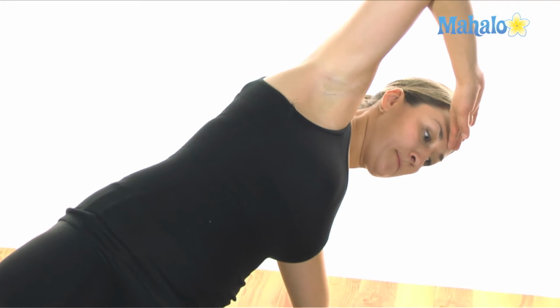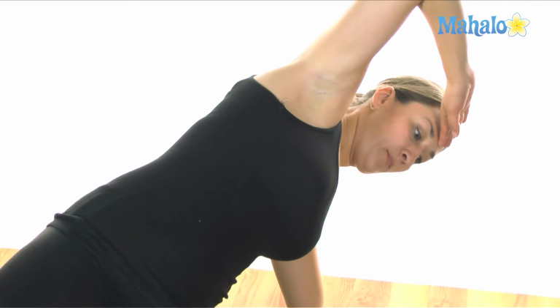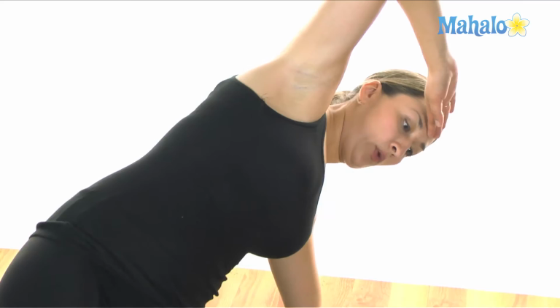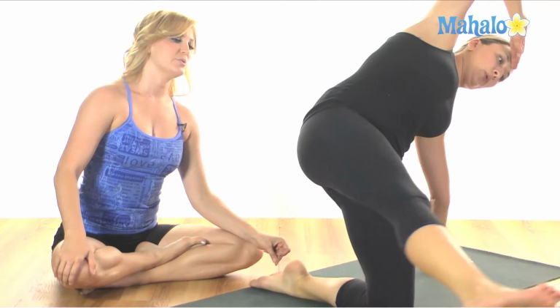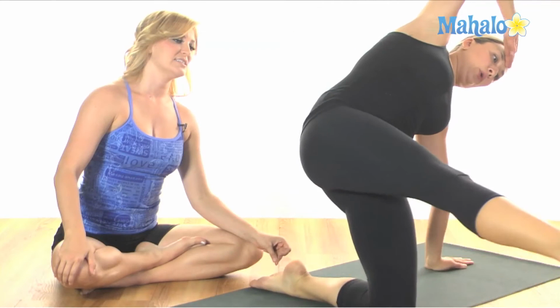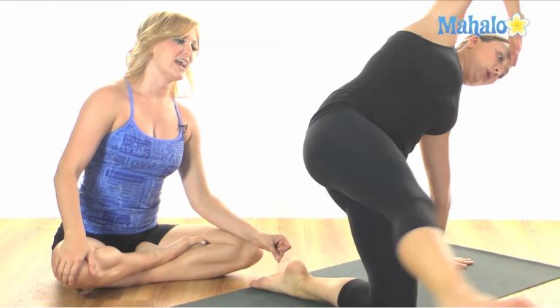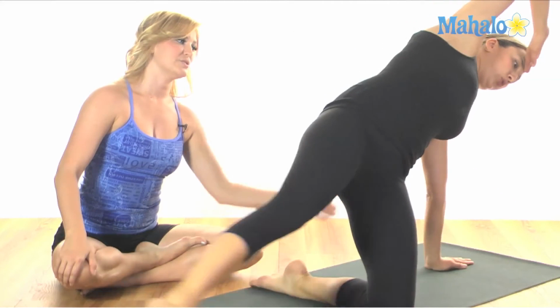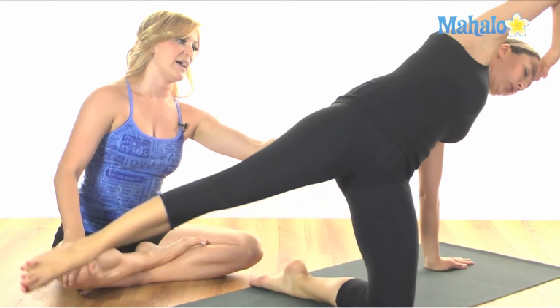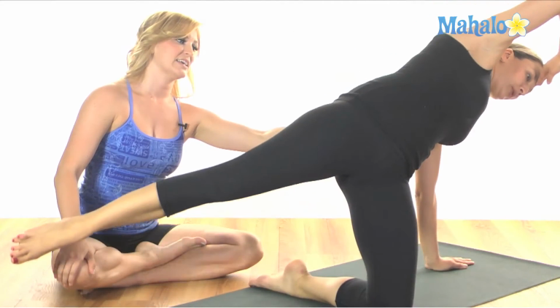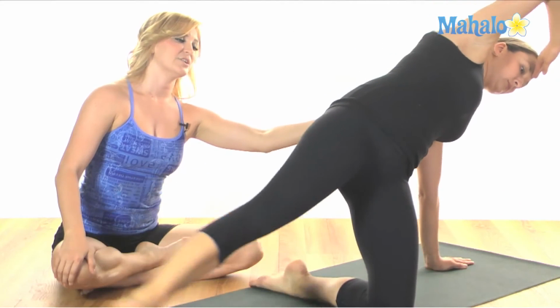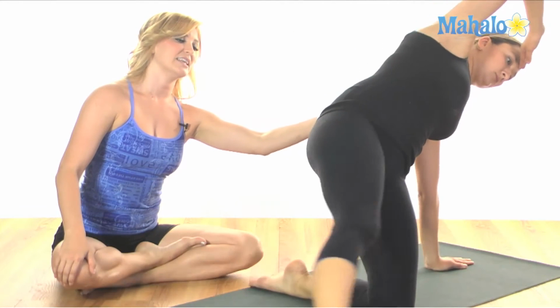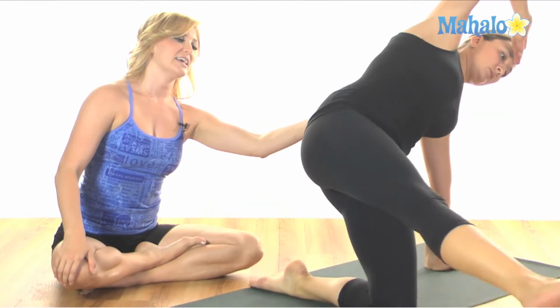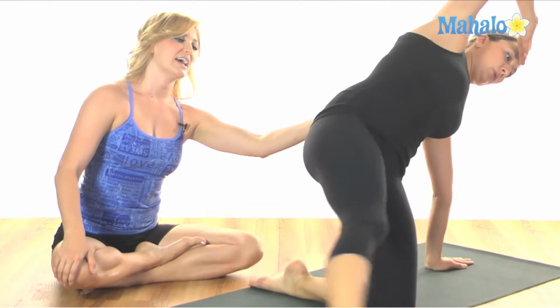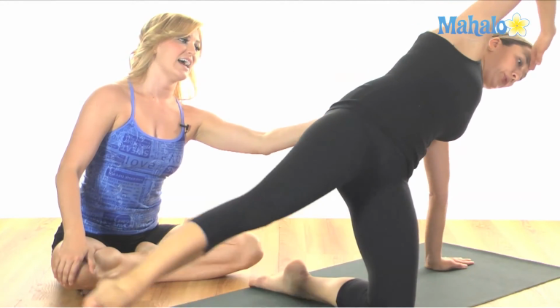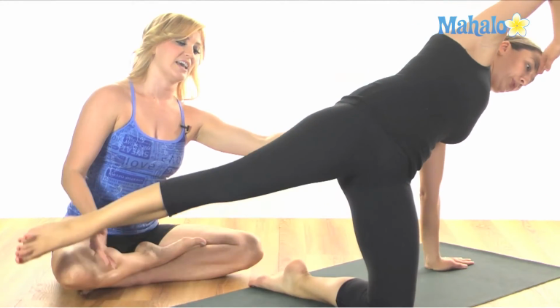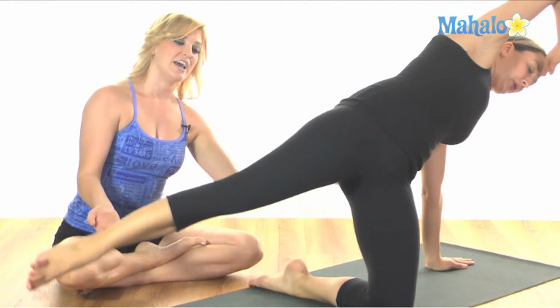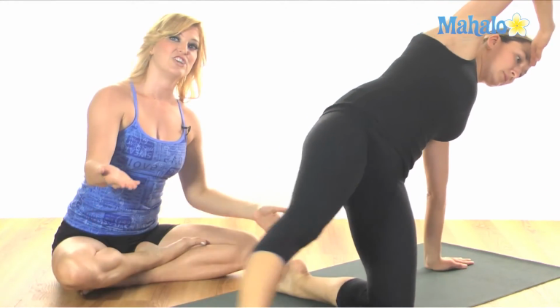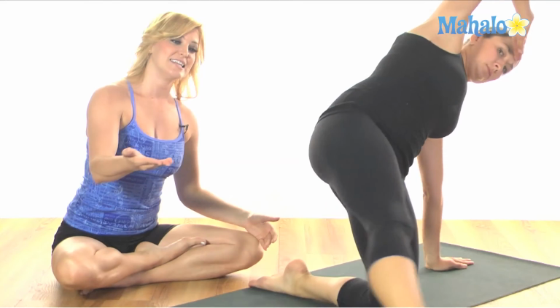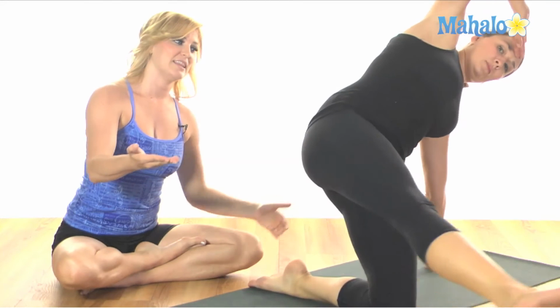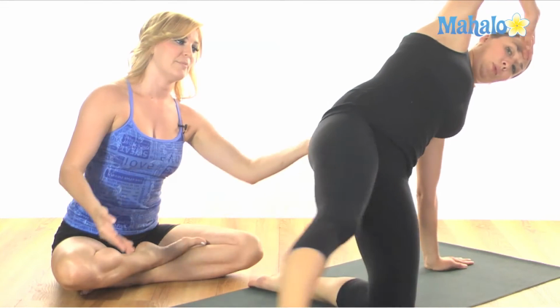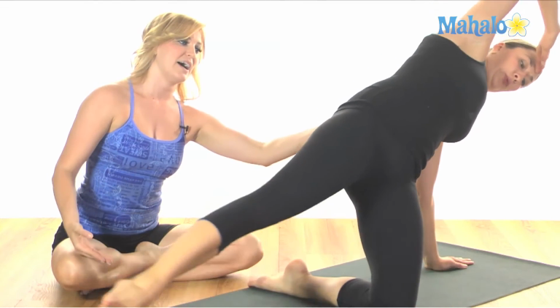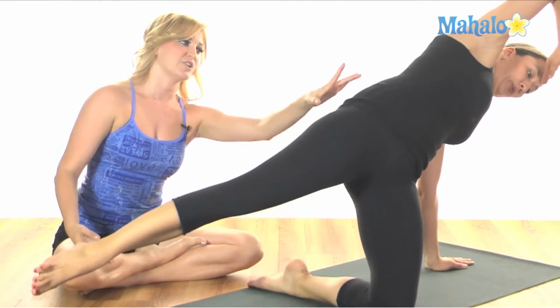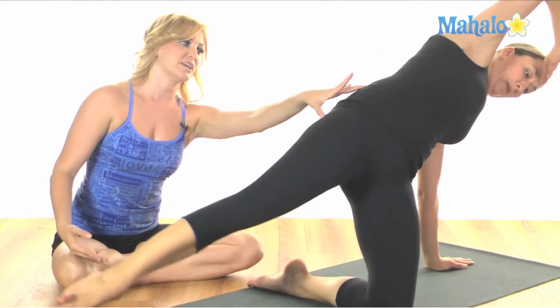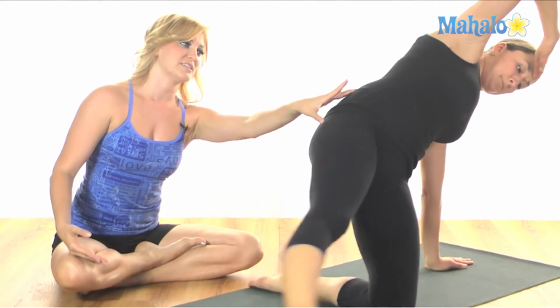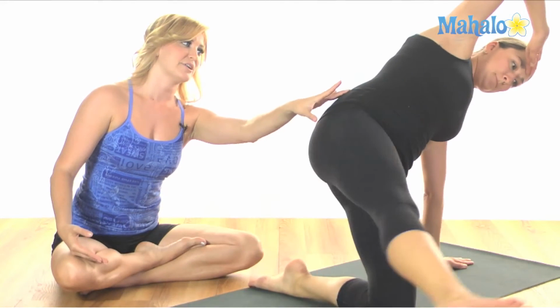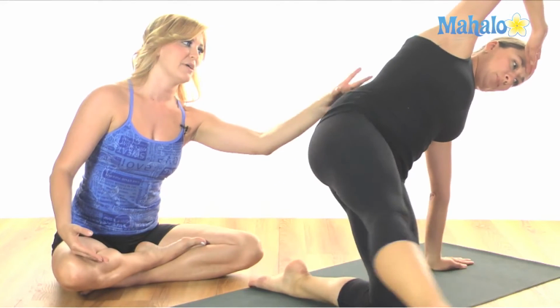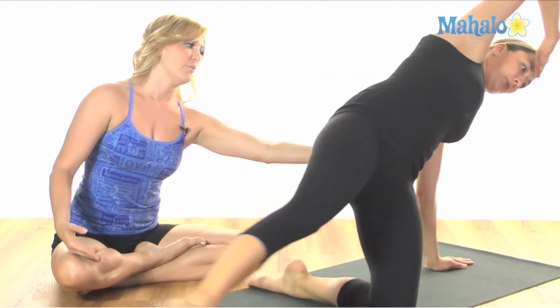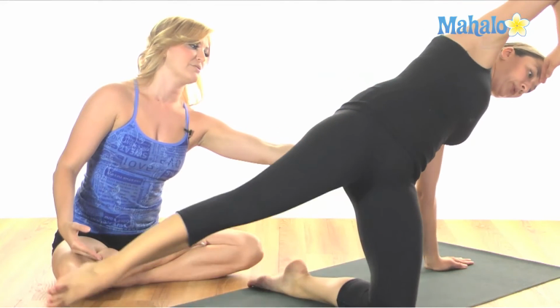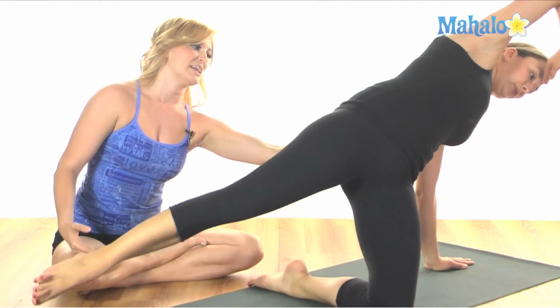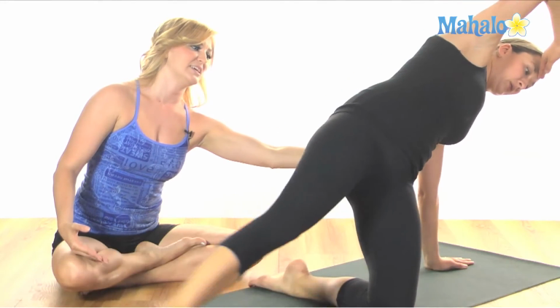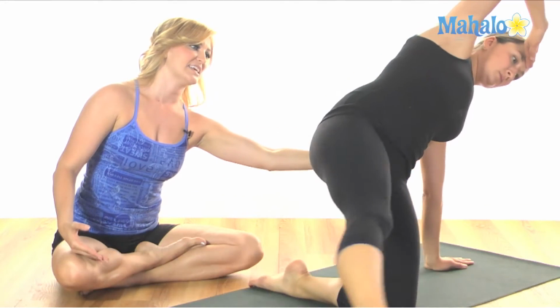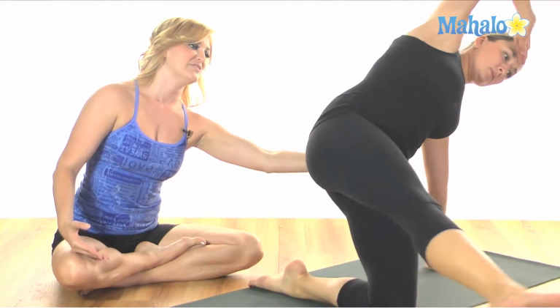Now you want to kick forward twice and then swoop it back. Inhale, inhale, exhale. You're trying to keep the leg up hip high so you're working through this outer hip and working through this bottom oblique to keep lifted.